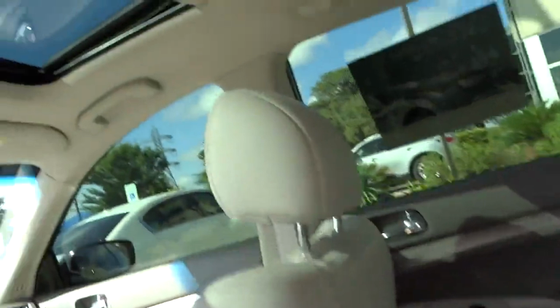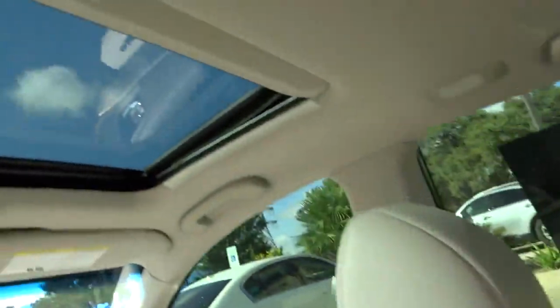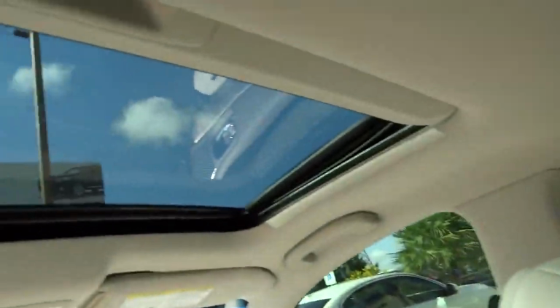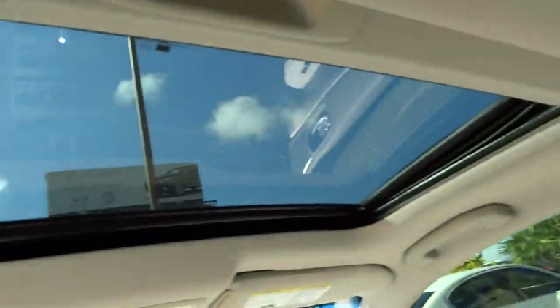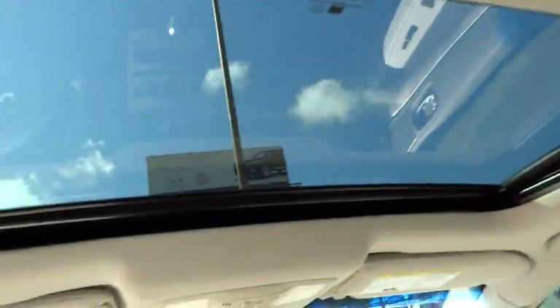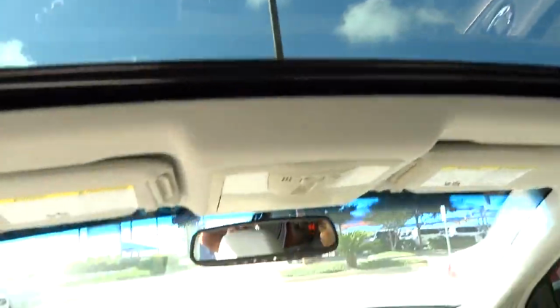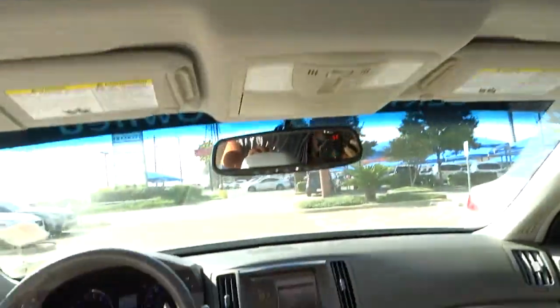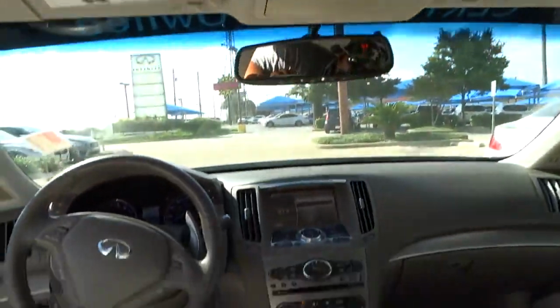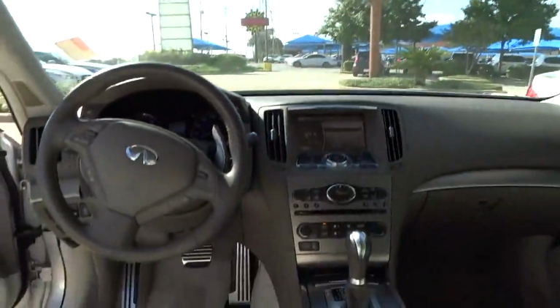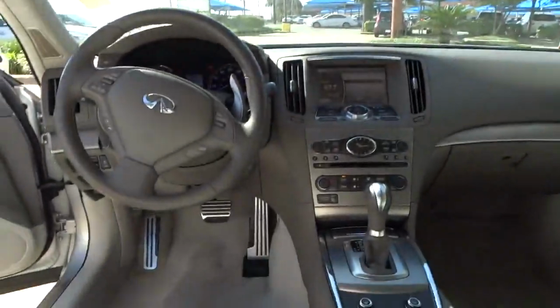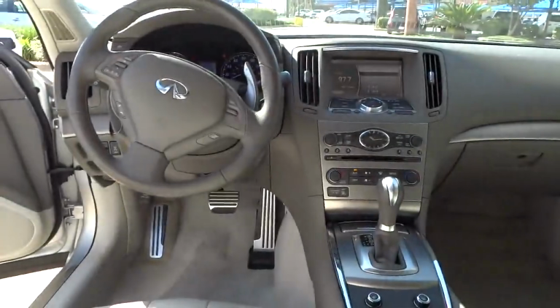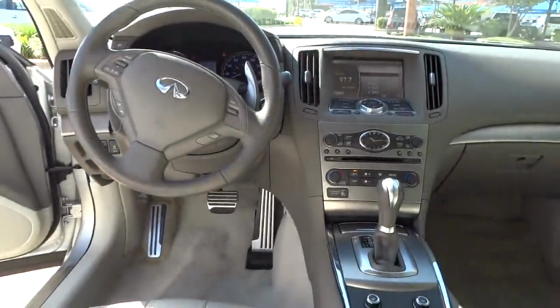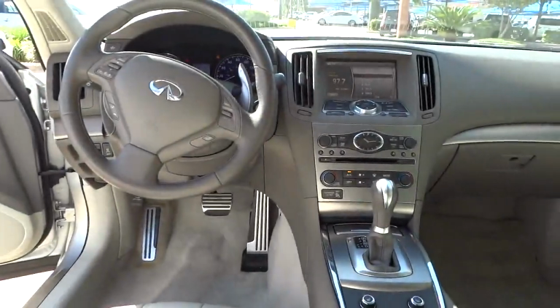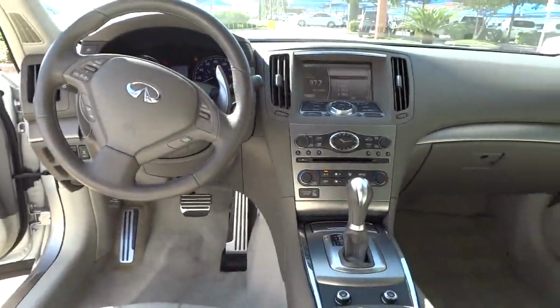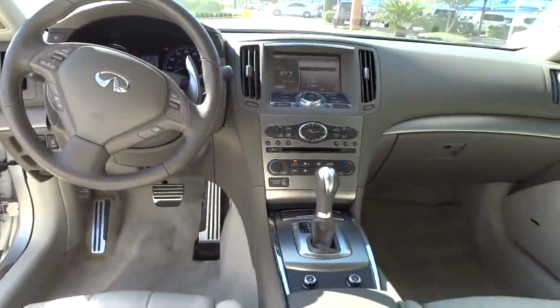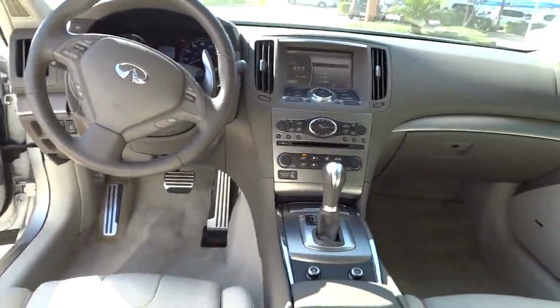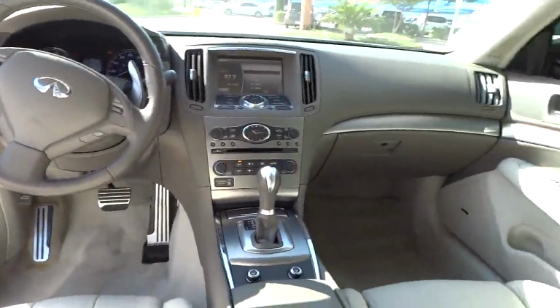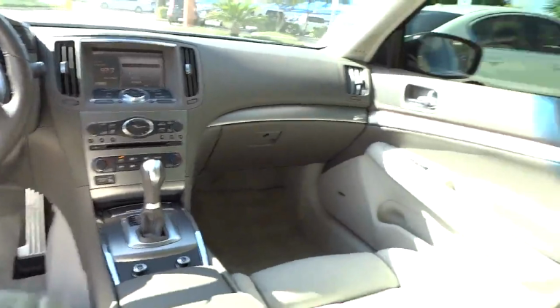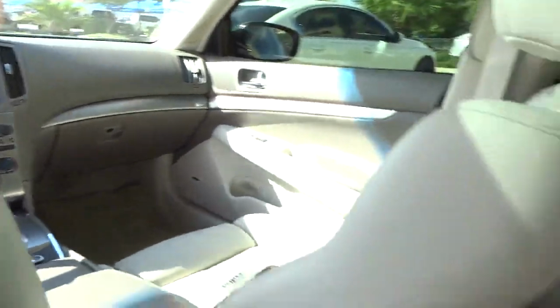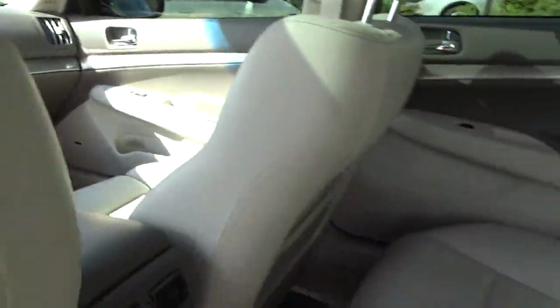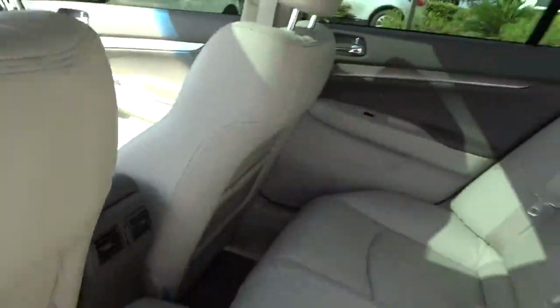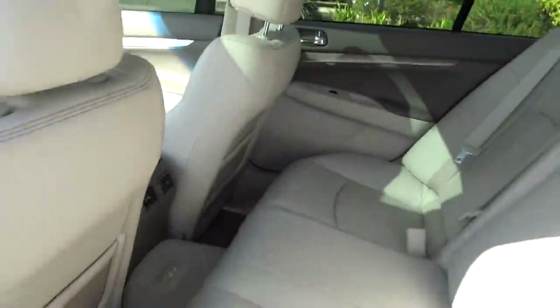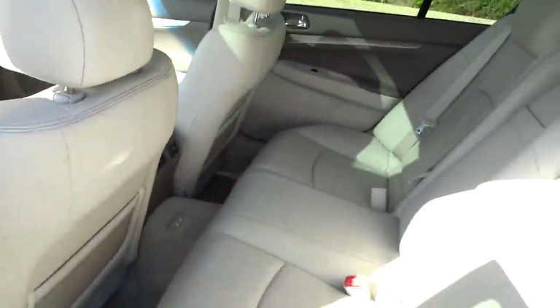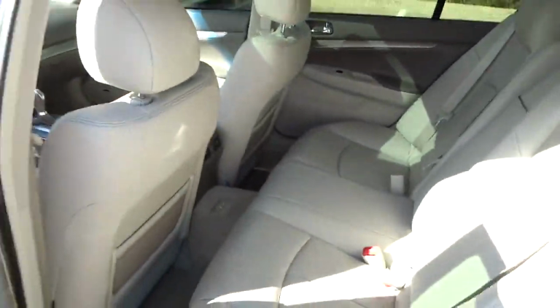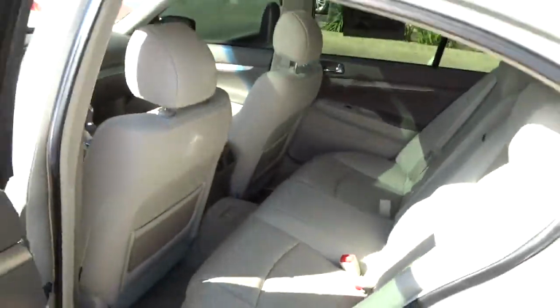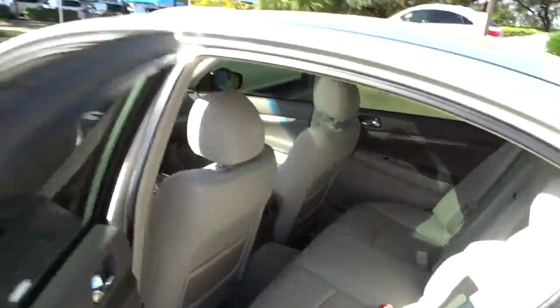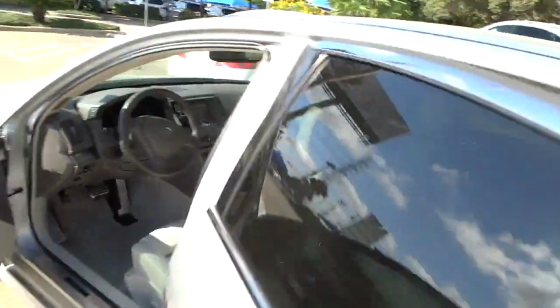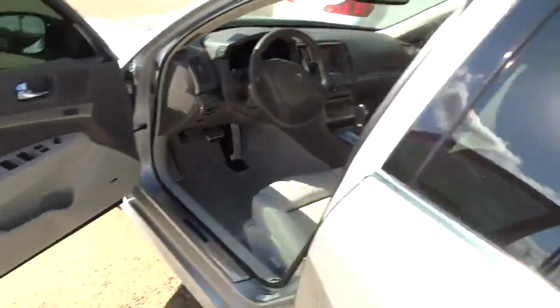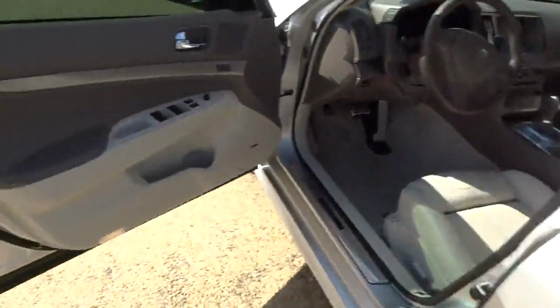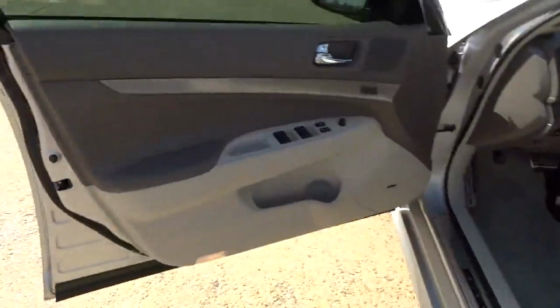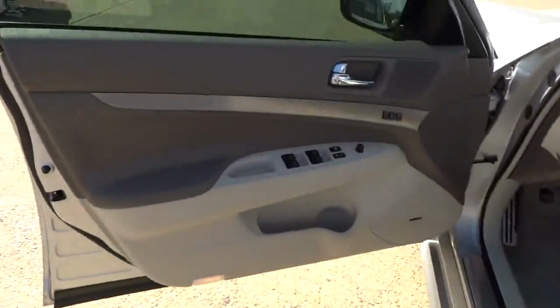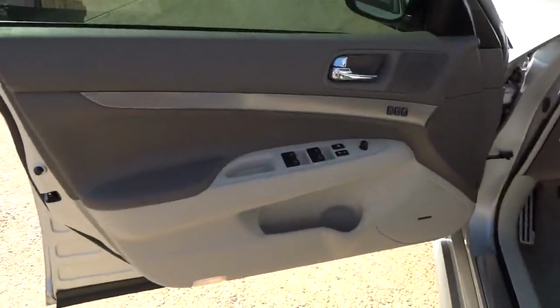This vehicle is Carfax certified one owner and qualifies for Carfax buyback guarantee. If you like it online, you'll love it in your driveway. Take it for a spin today.